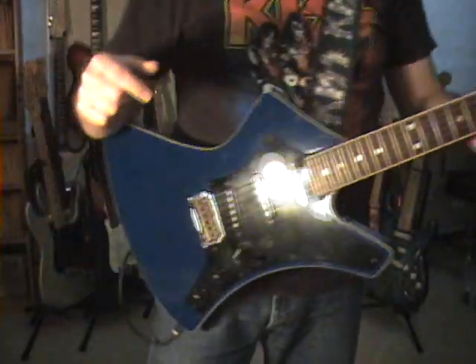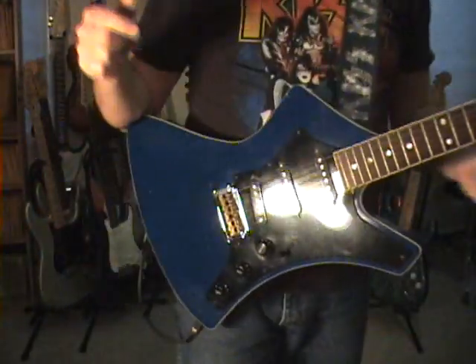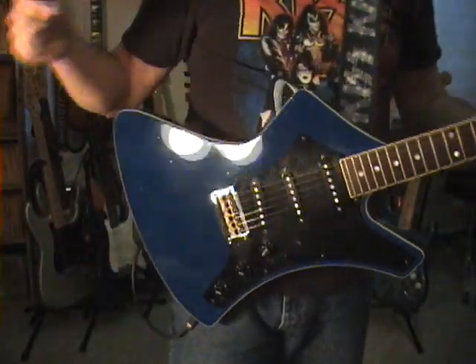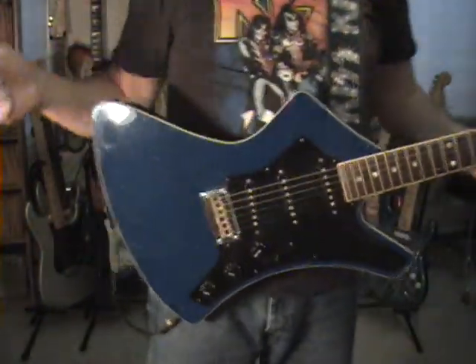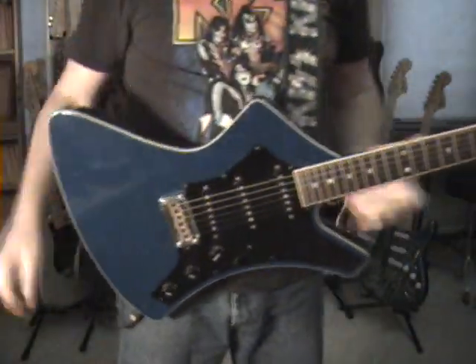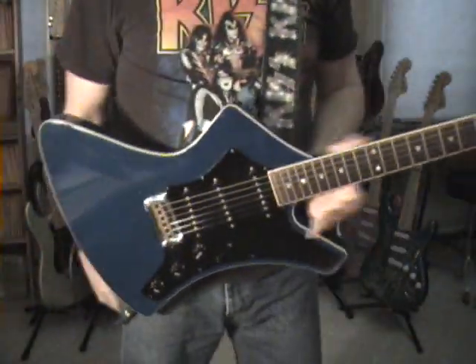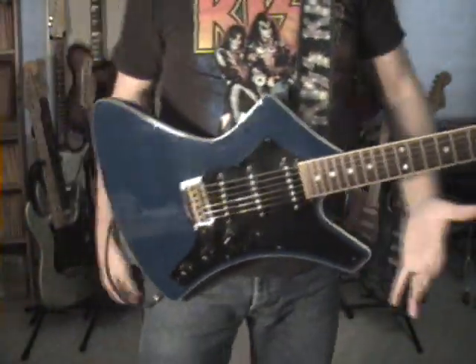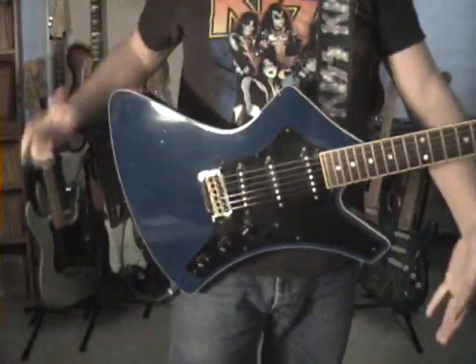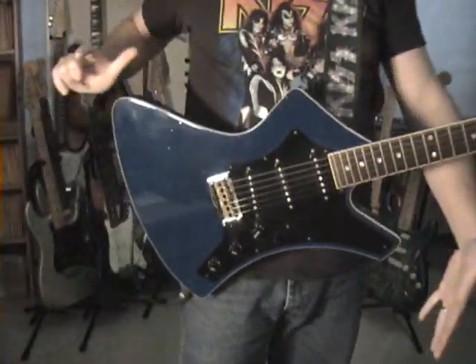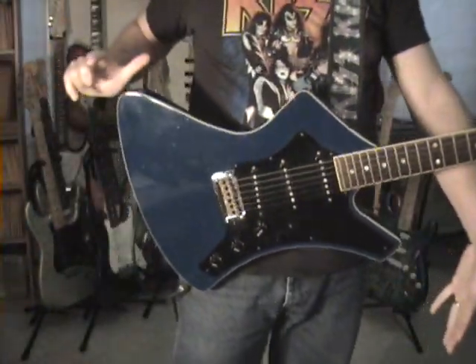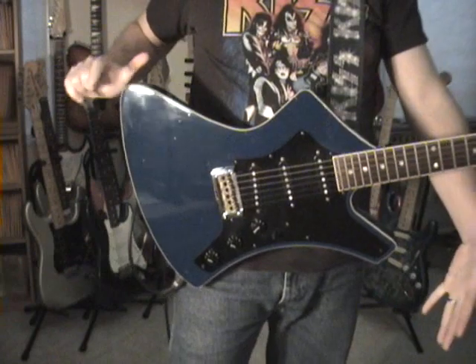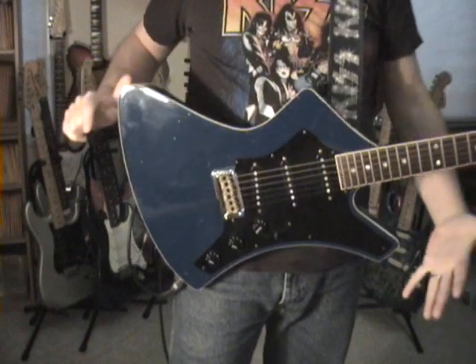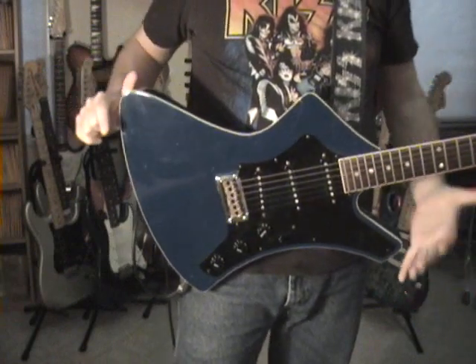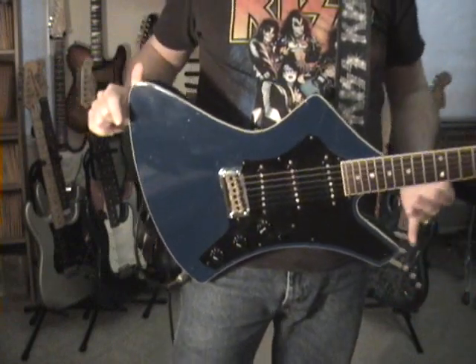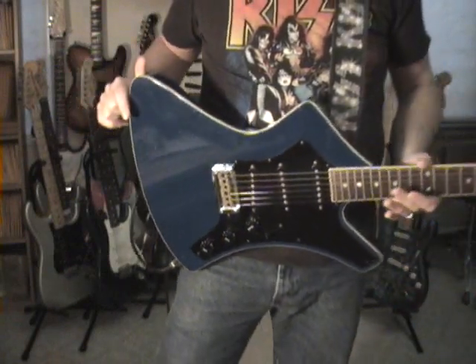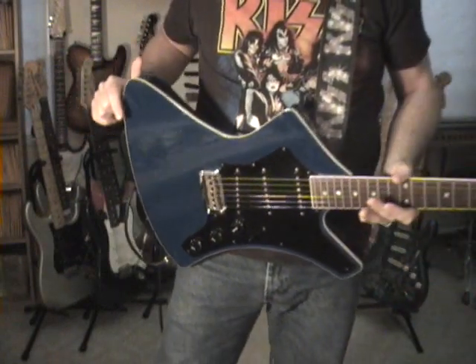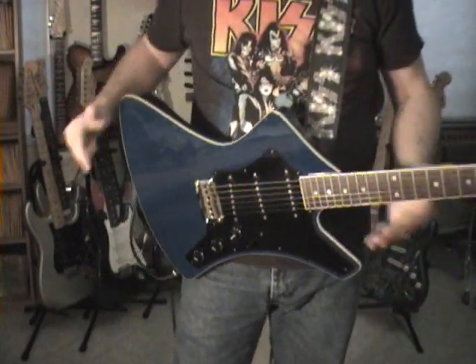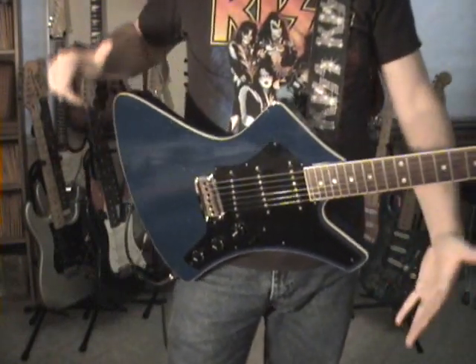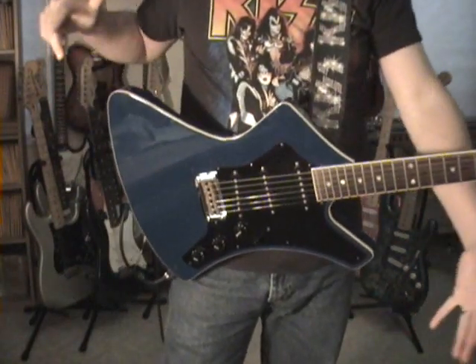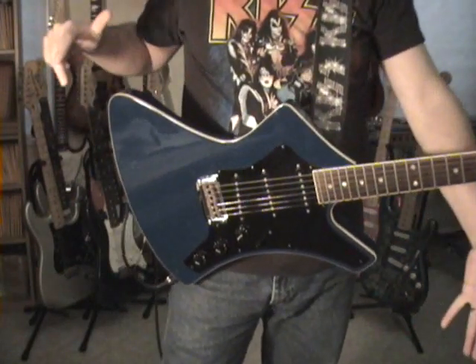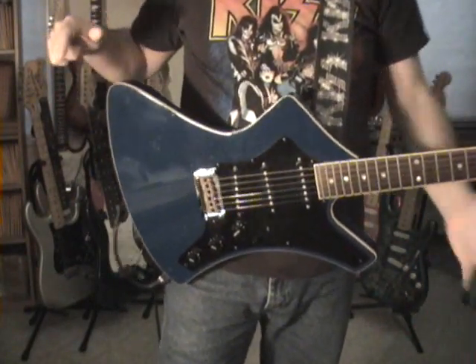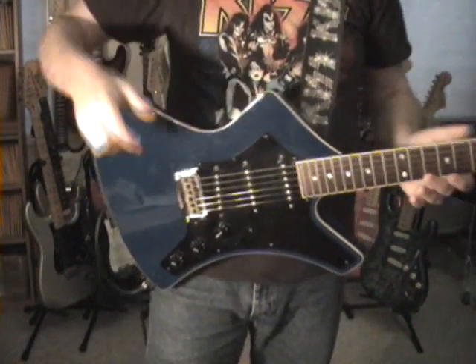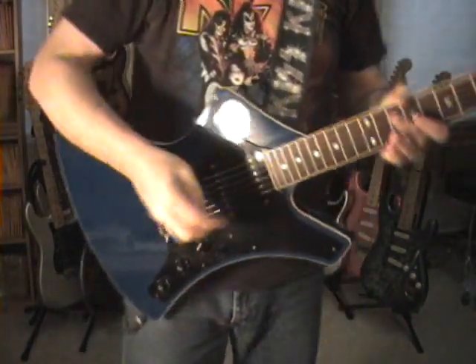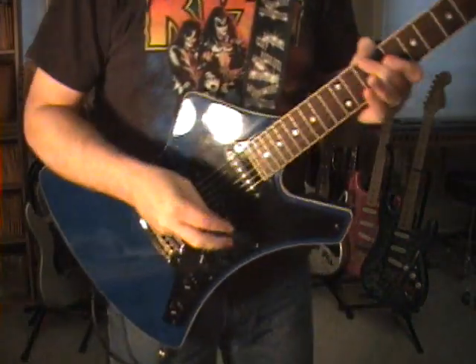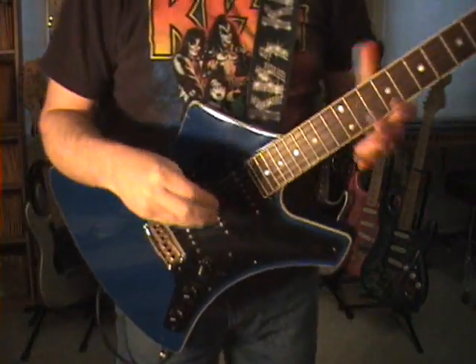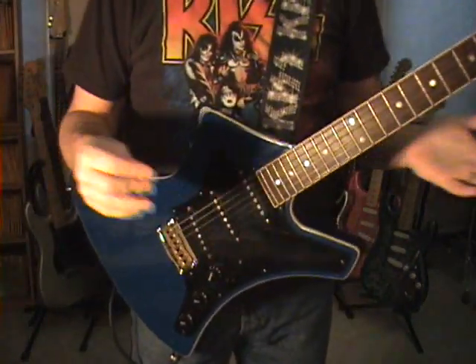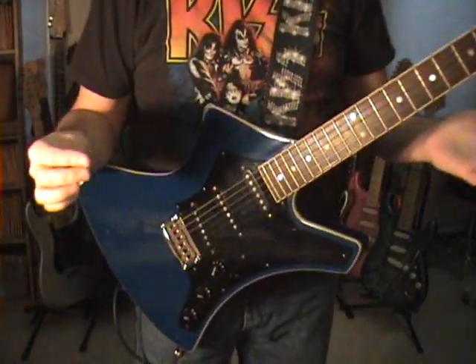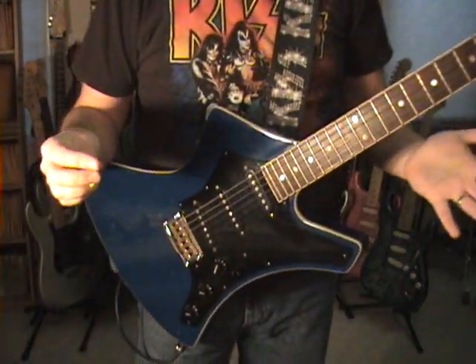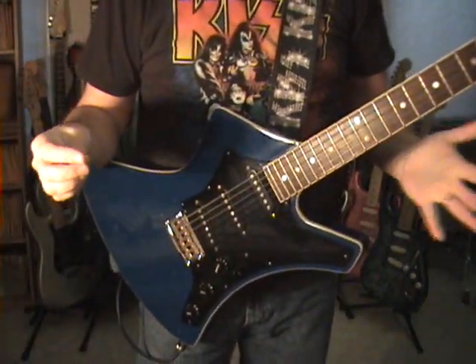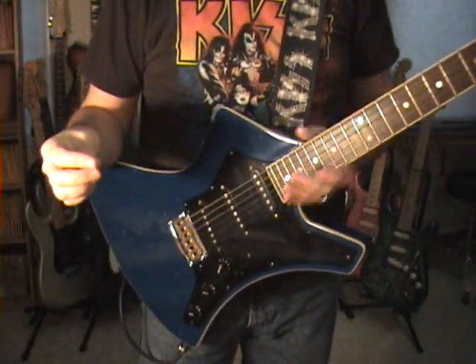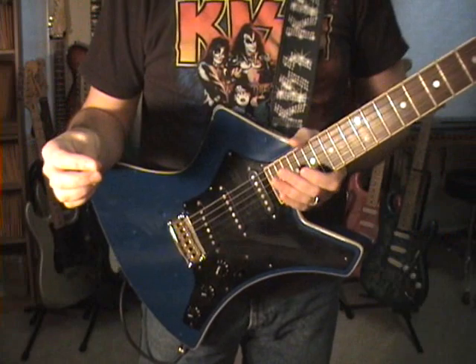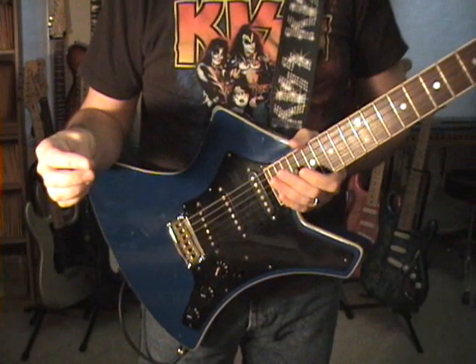Everything else — it's just a cool guitar. It's not so massive like a regular Explorer; it's actually comfortable. Everything about it is comfortable.